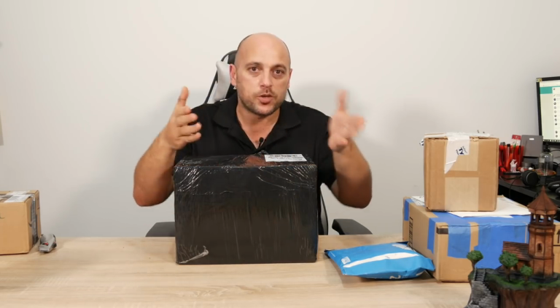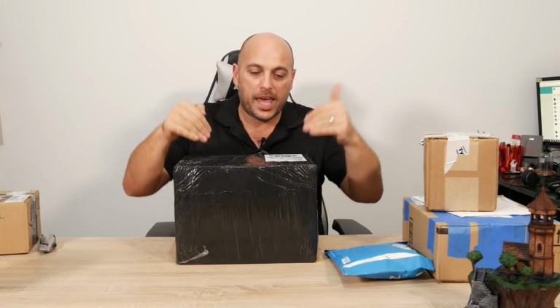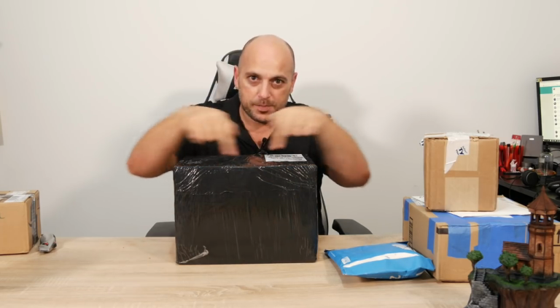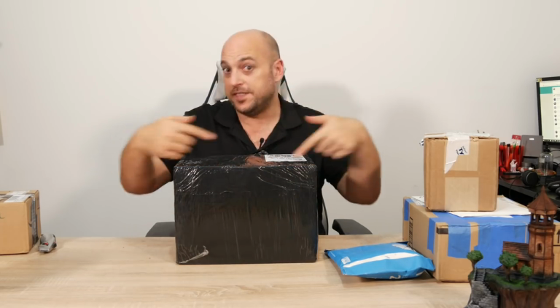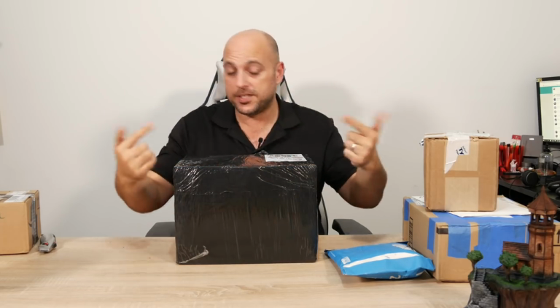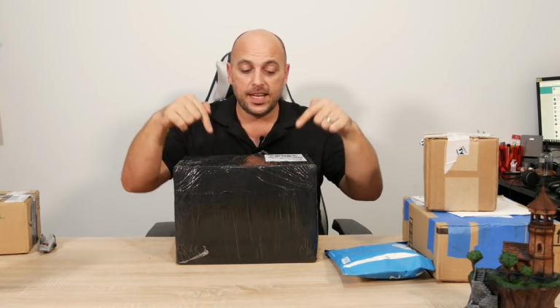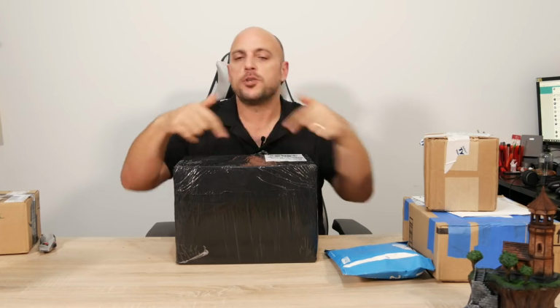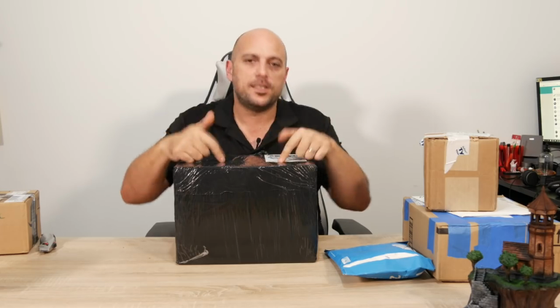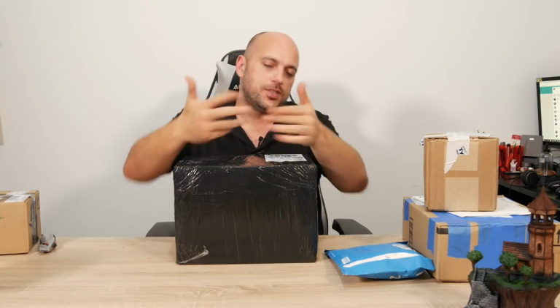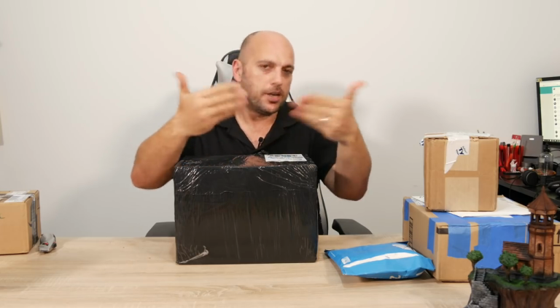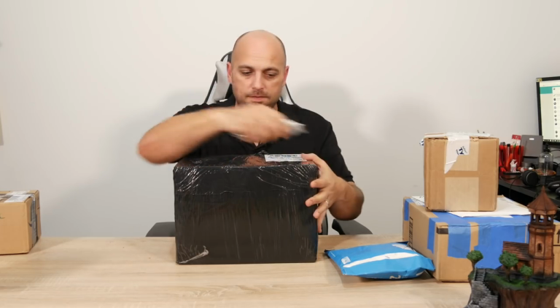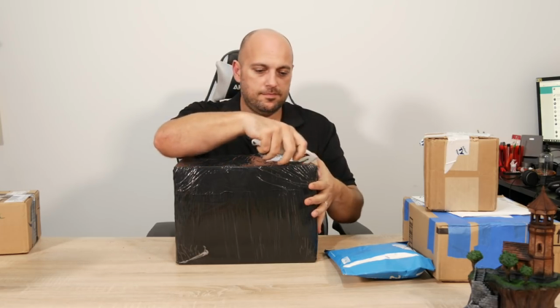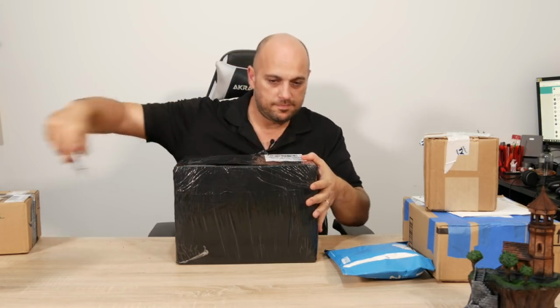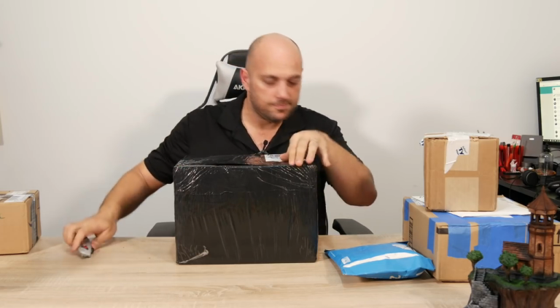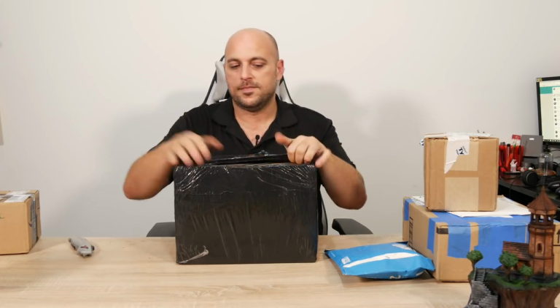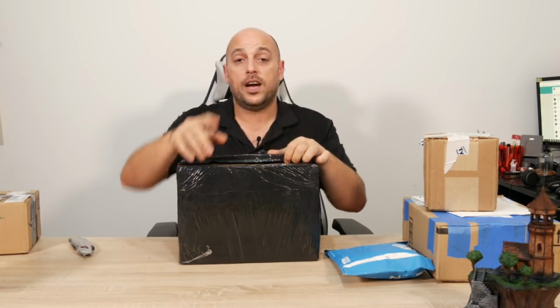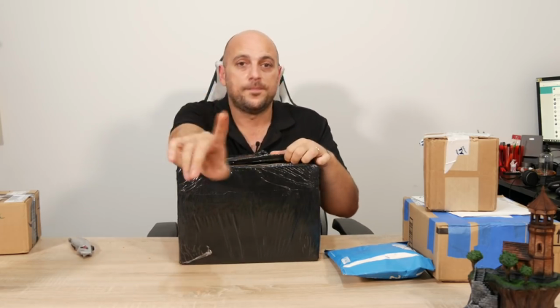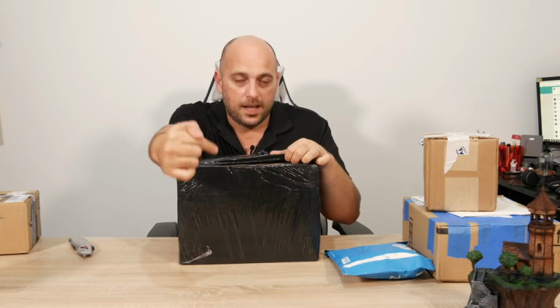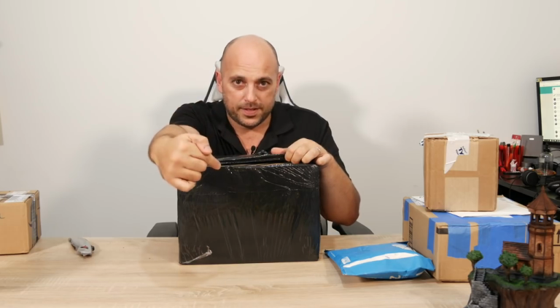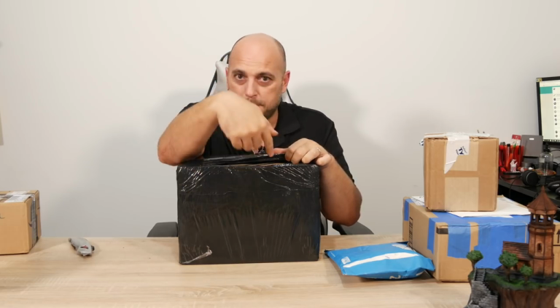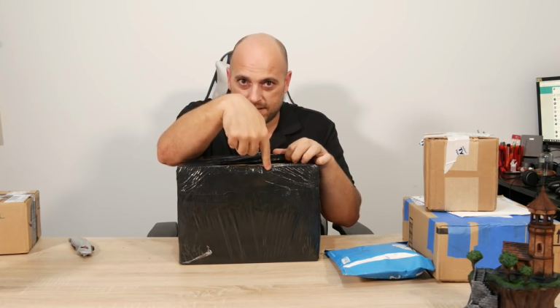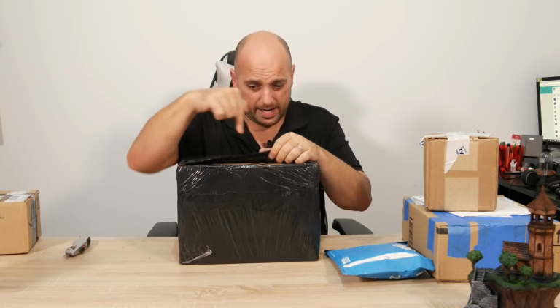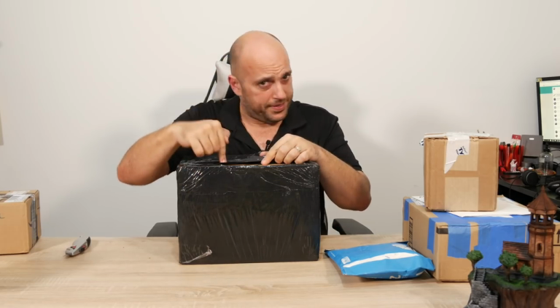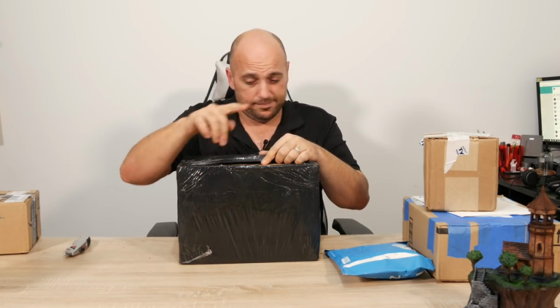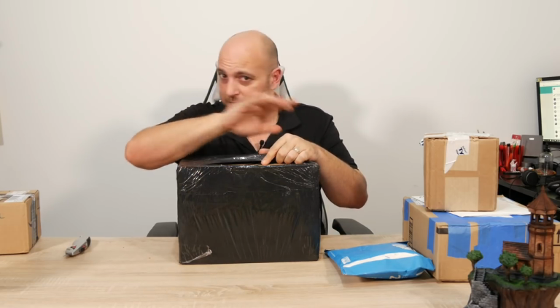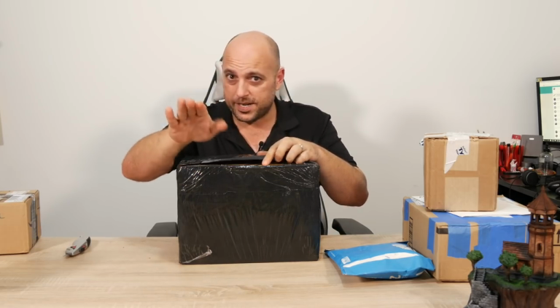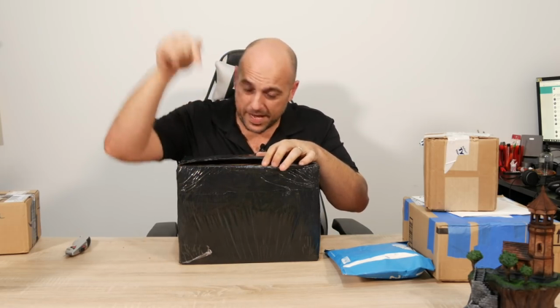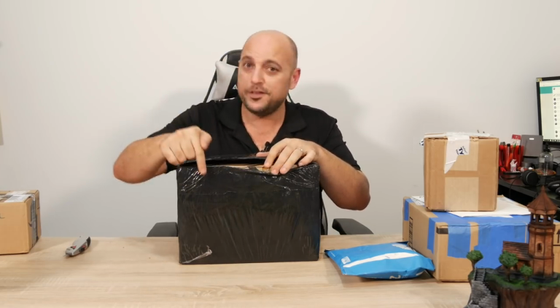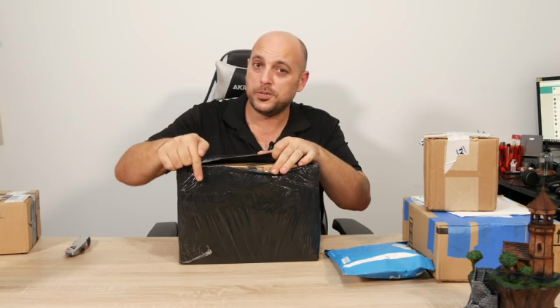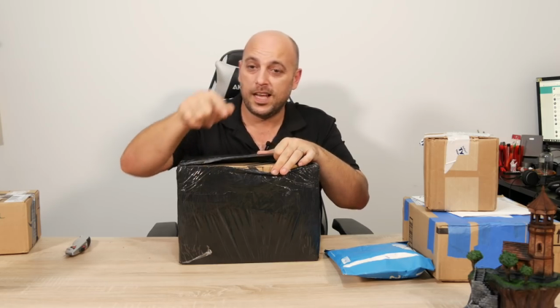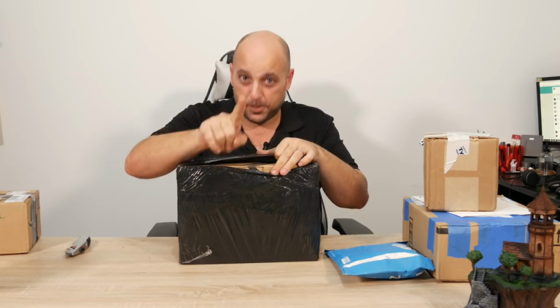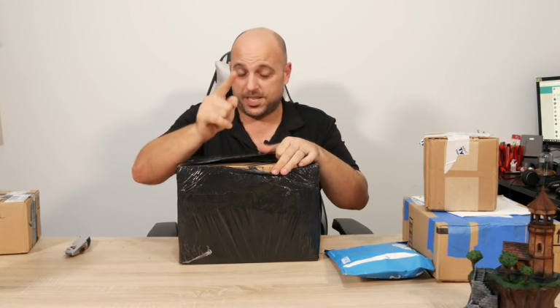For those of you who came here just because of the video title, I'm going to open this first. I bought this. I purchased this. Every product I've ever reviewed from Prusa, I purchased myself.